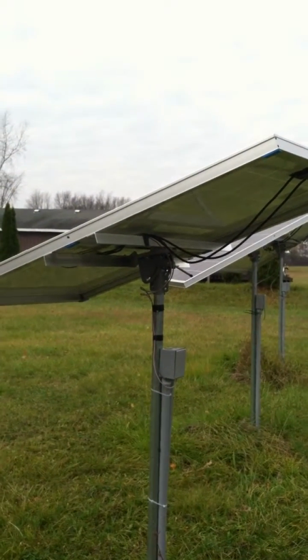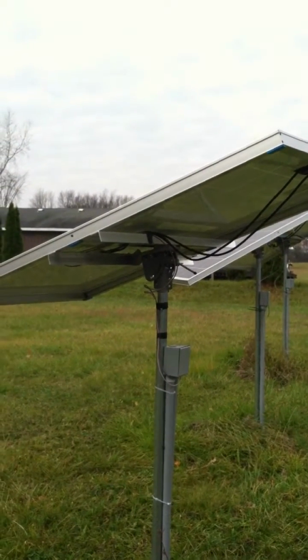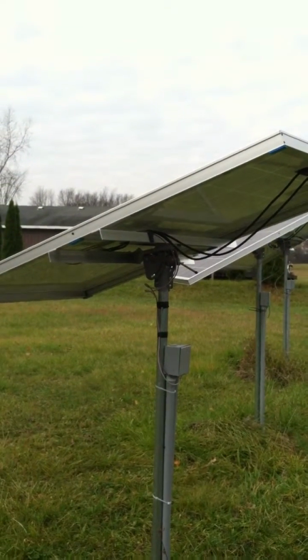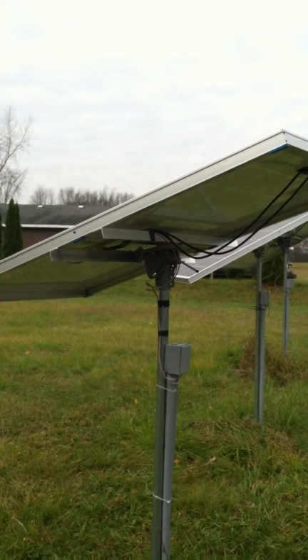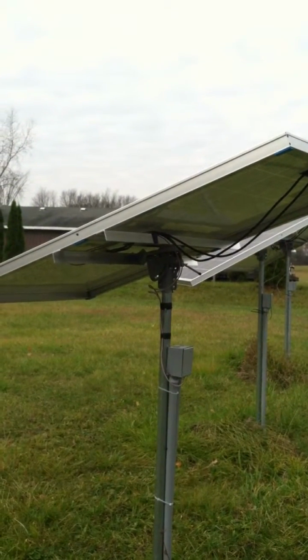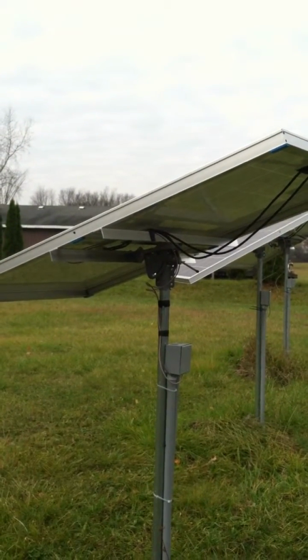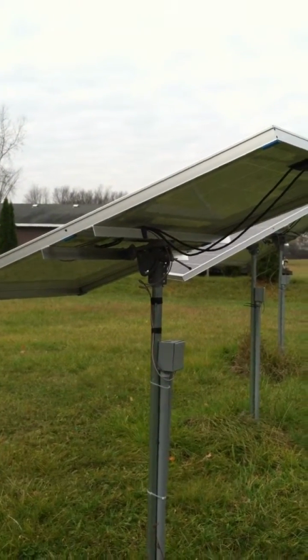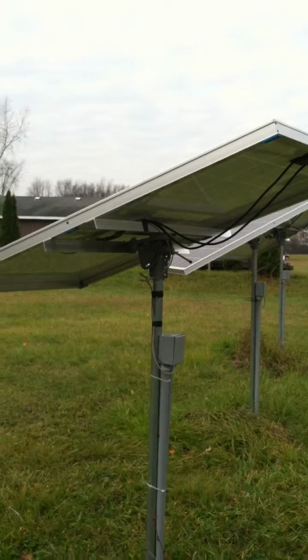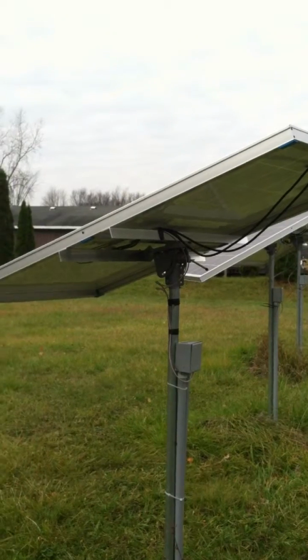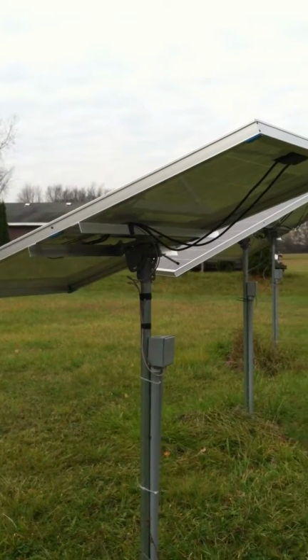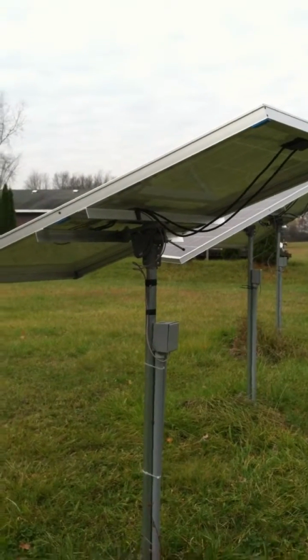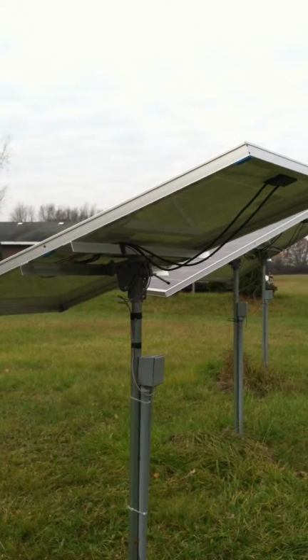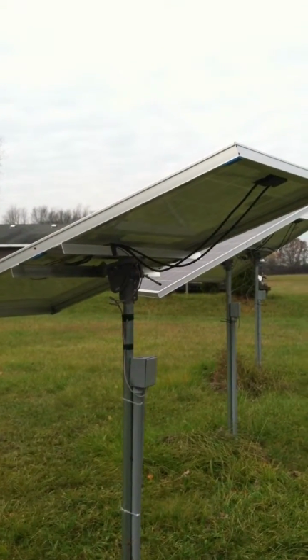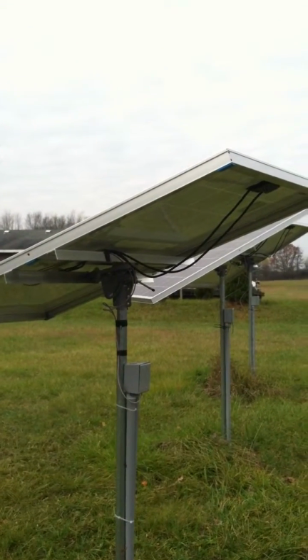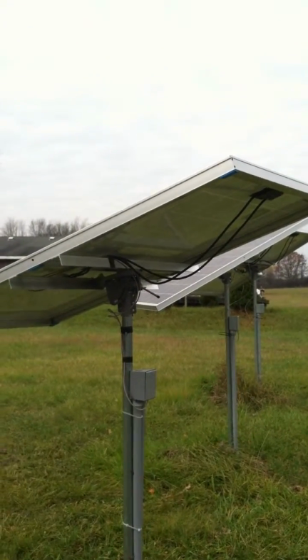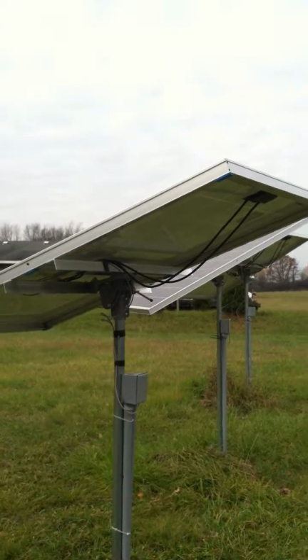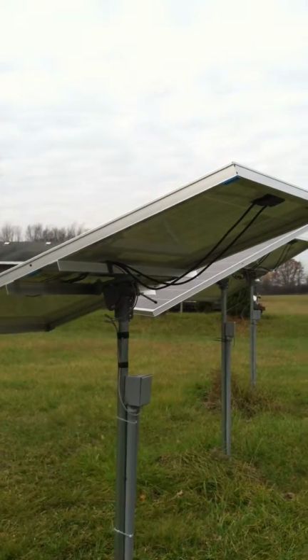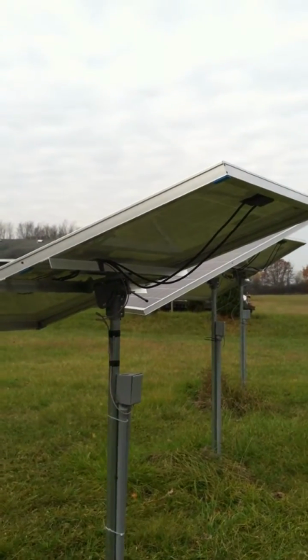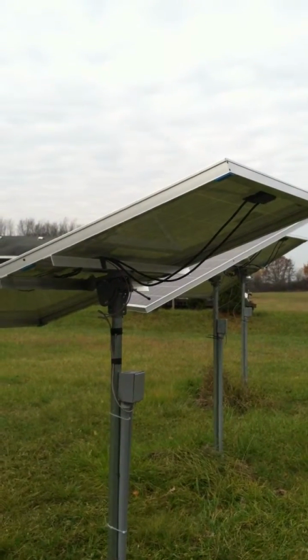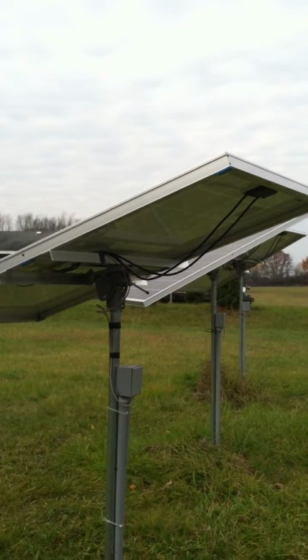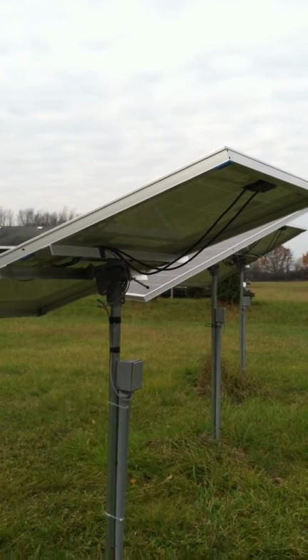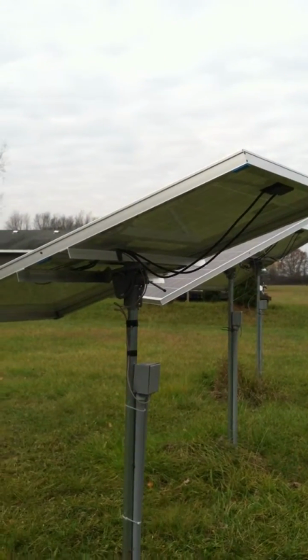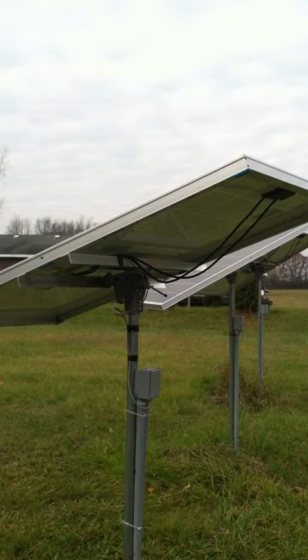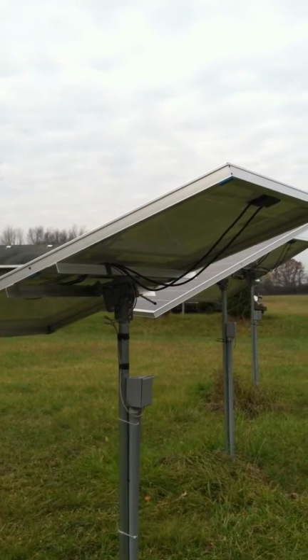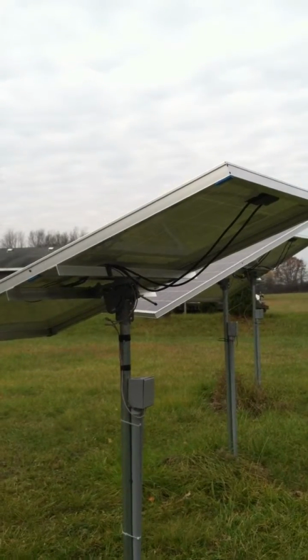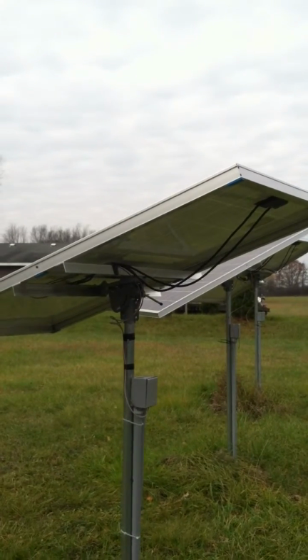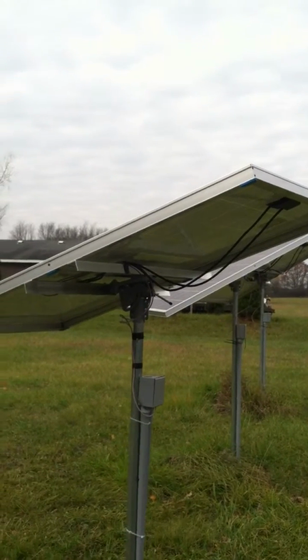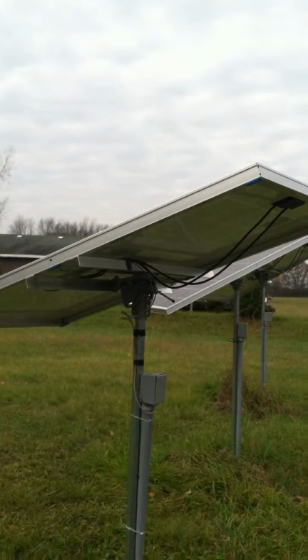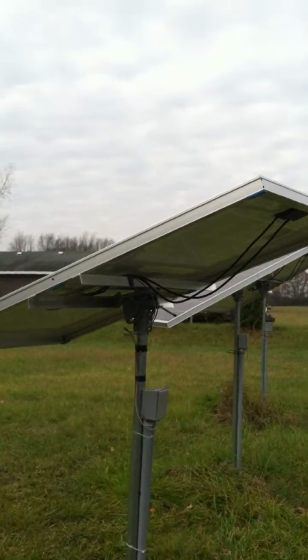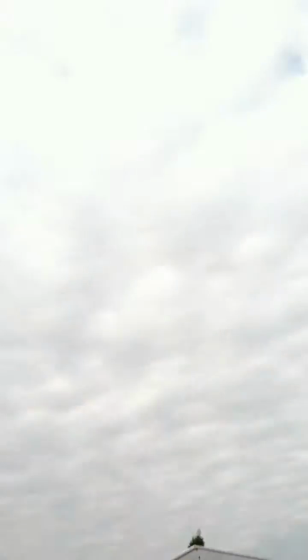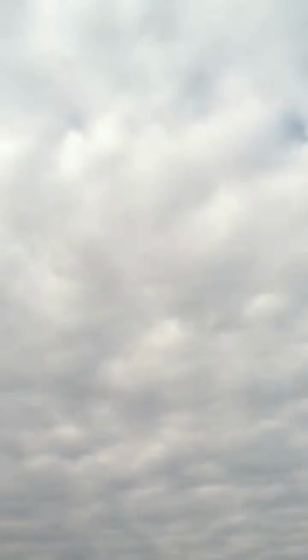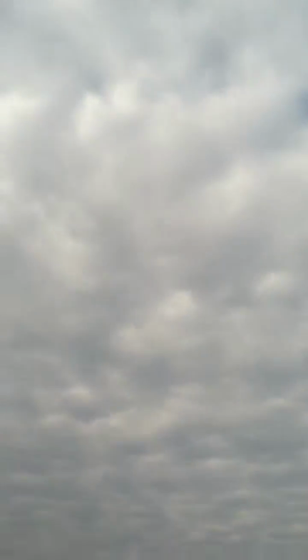Even if I don't have sunshine, I still get something. Like the other day we had total overcast. I went and looked — this is an array that should give me a thousand watts — and I was getting 280 watts out of them, which wasn't bad for total cloud cover.